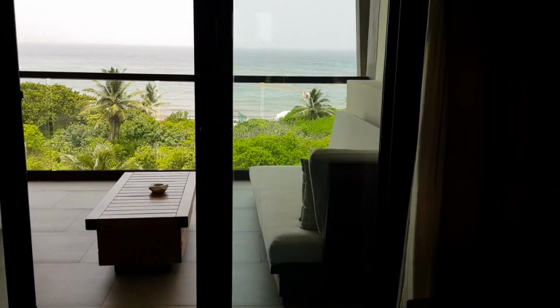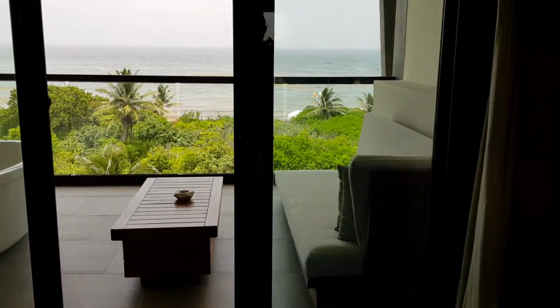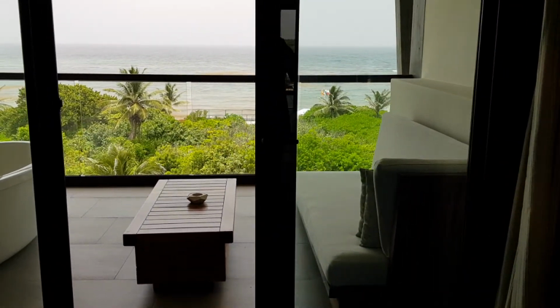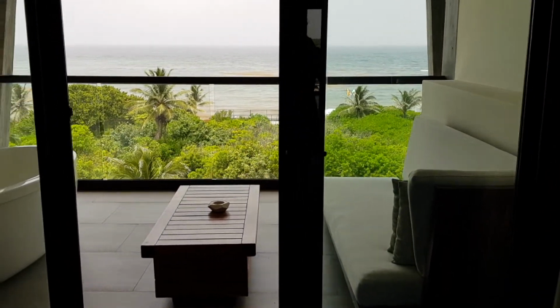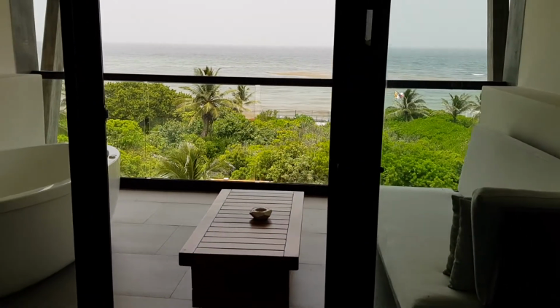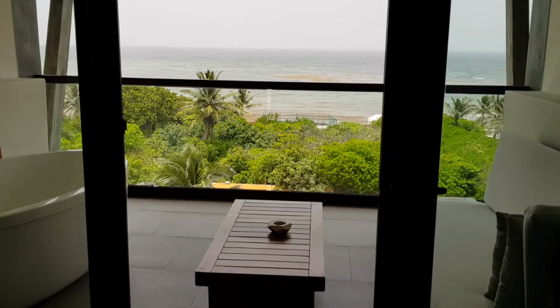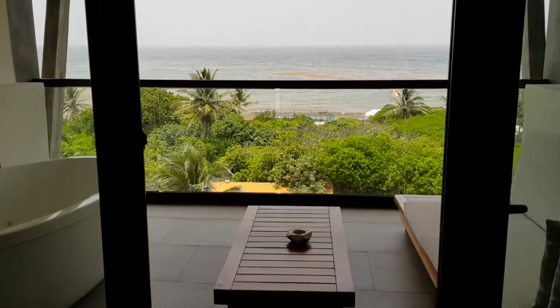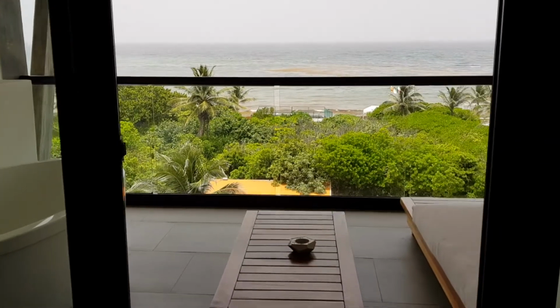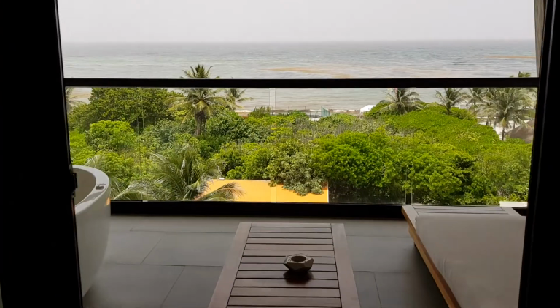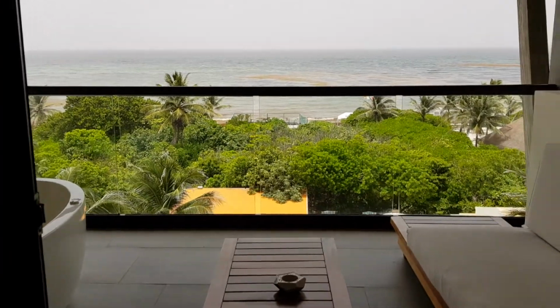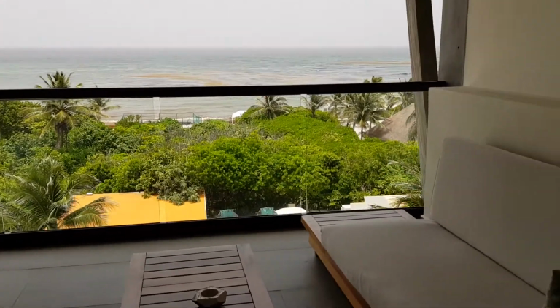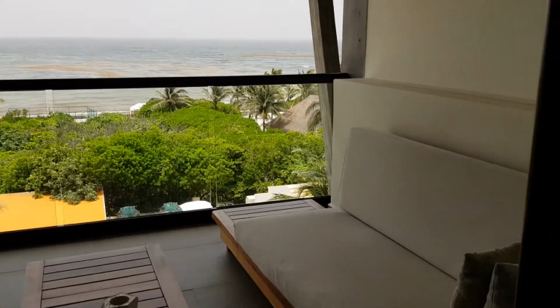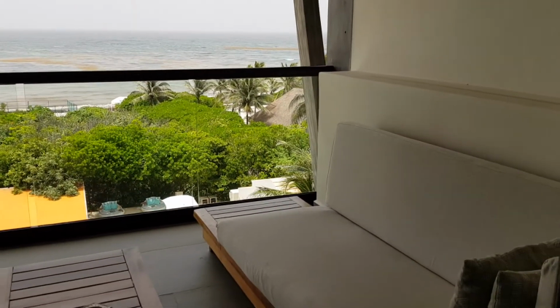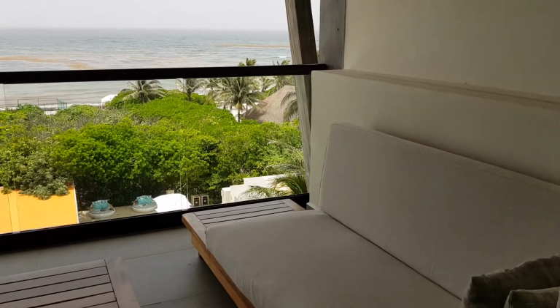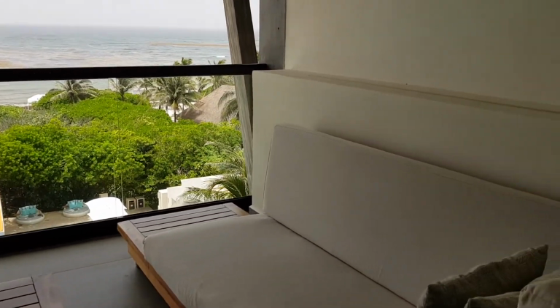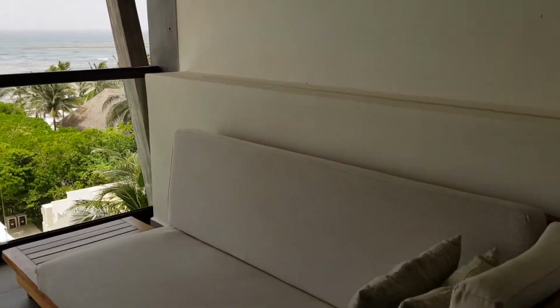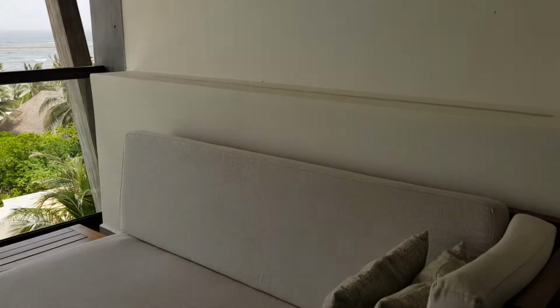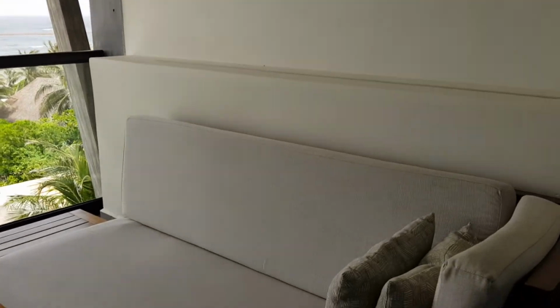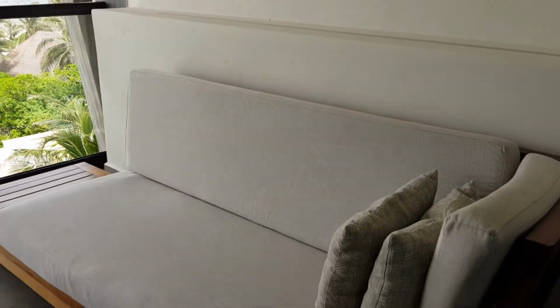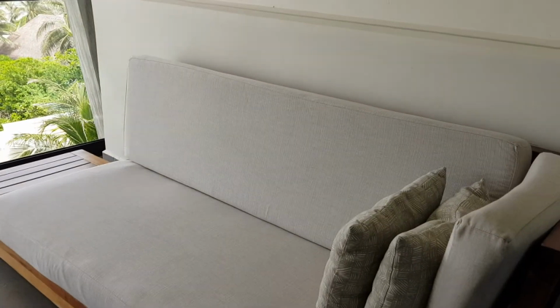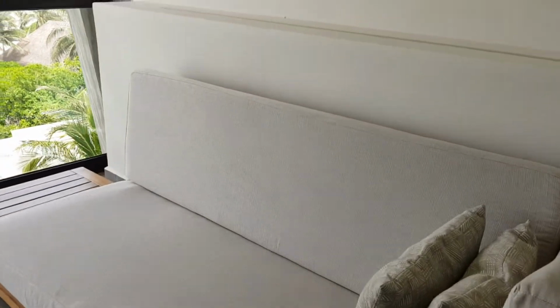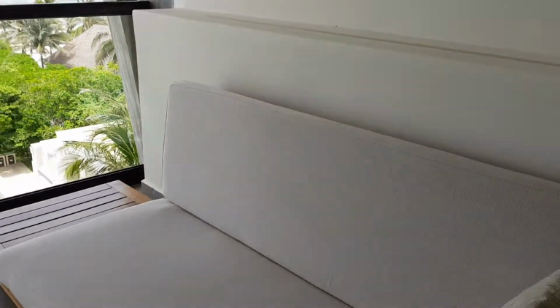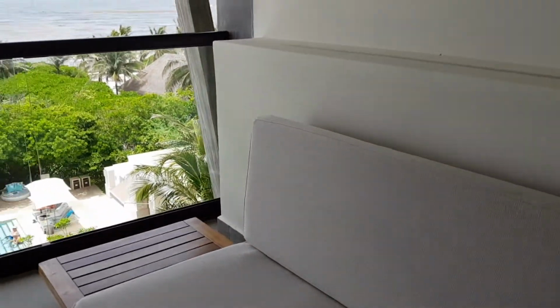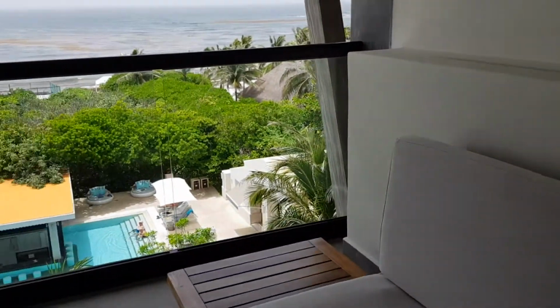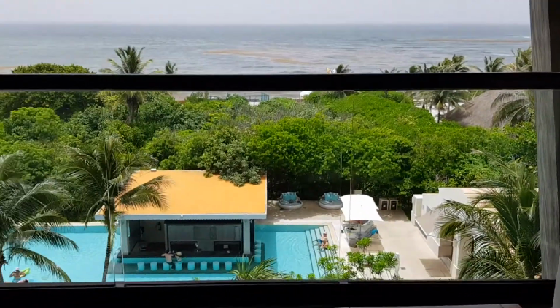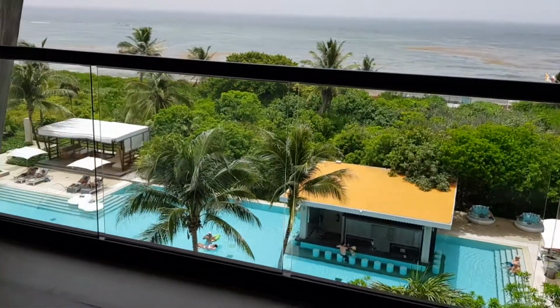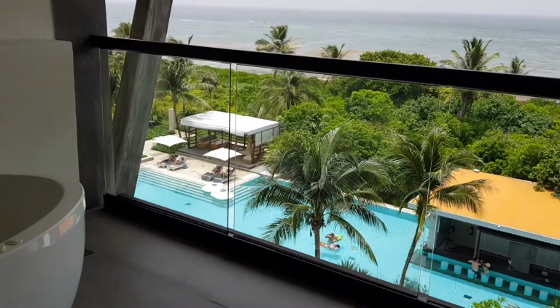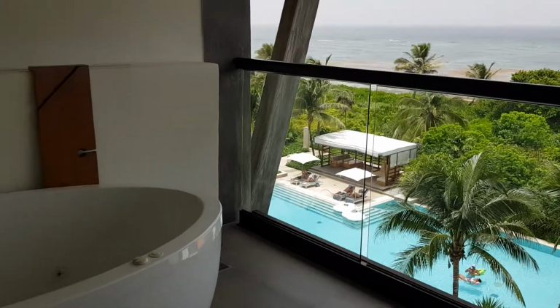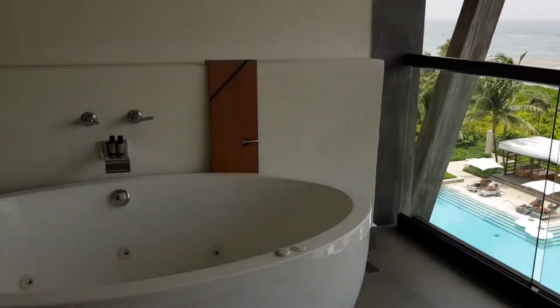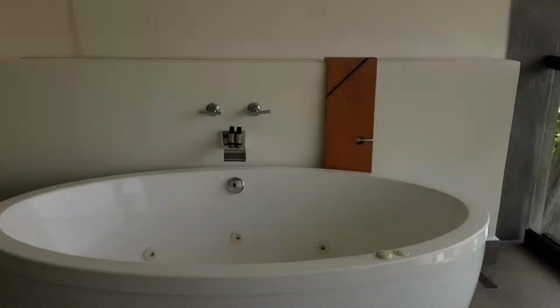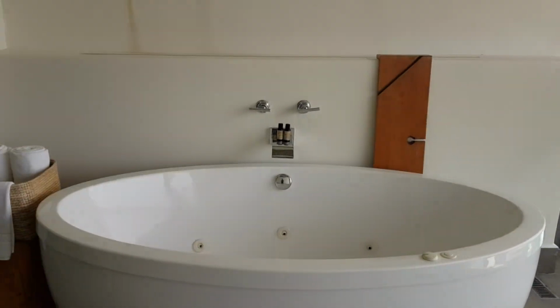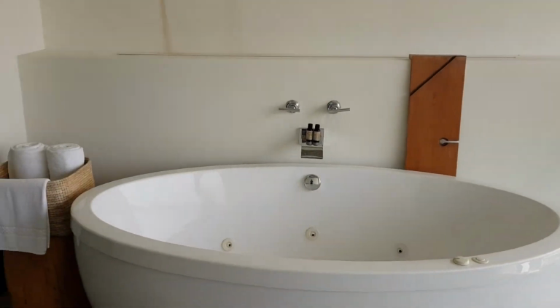This is an oceanfront room so it has an oceanfront balcony, but these balconies would be the same with different views. You have a lounge area and also this fantastic huge tub.